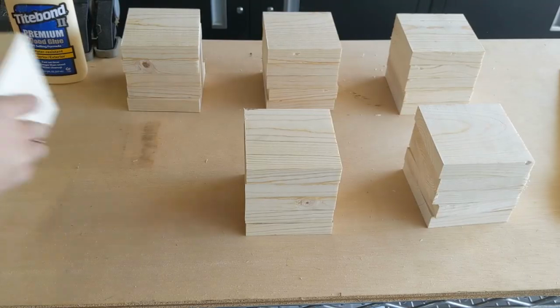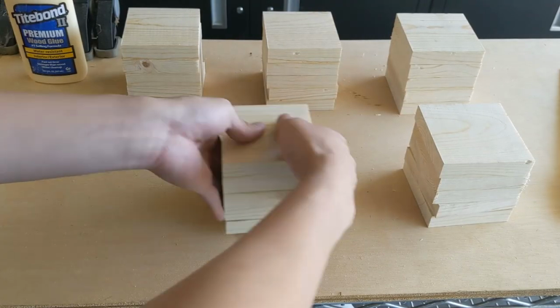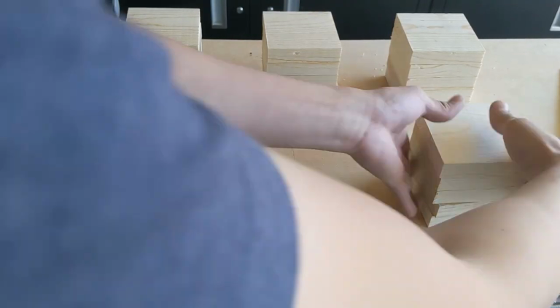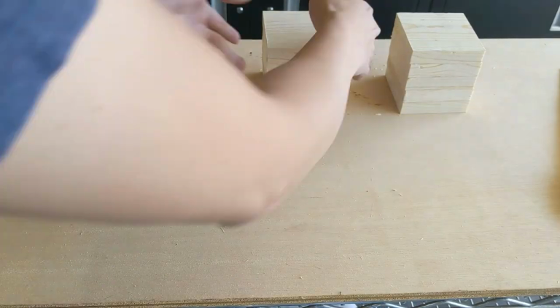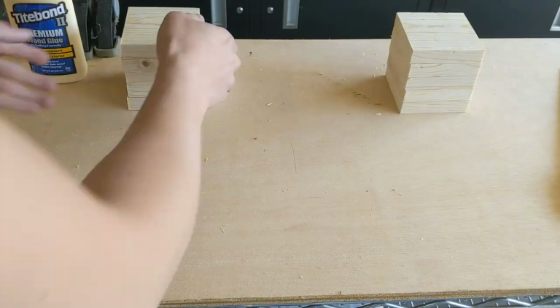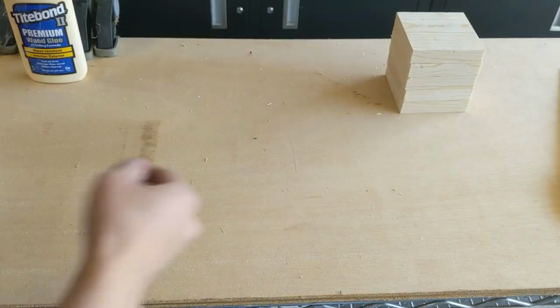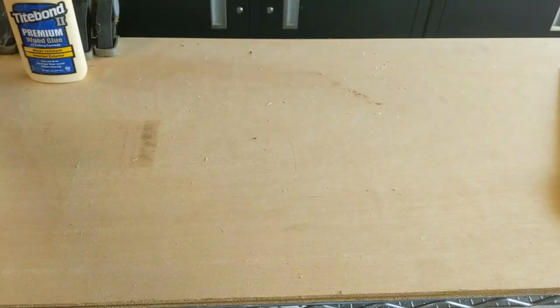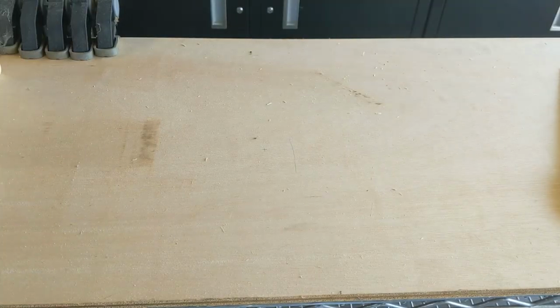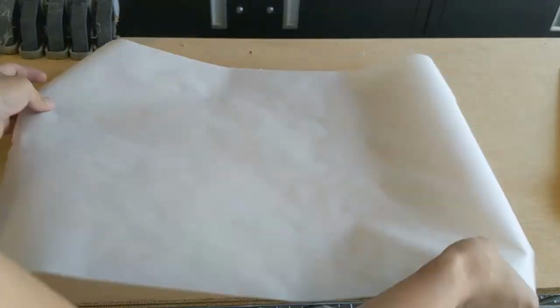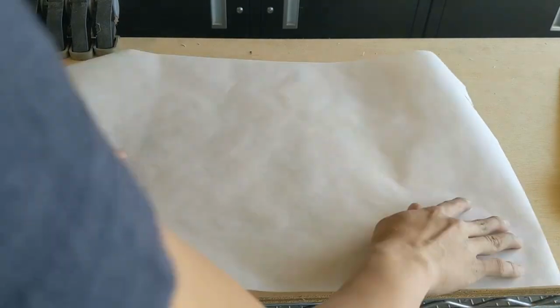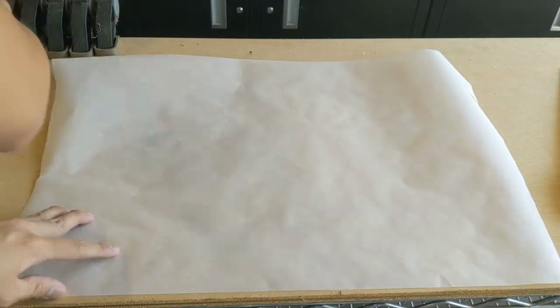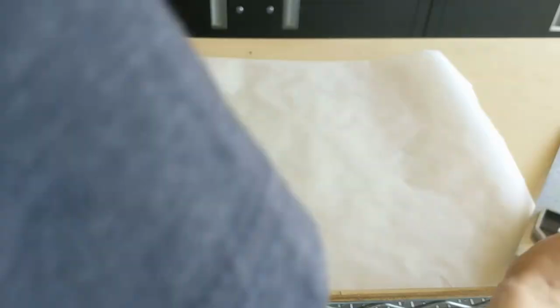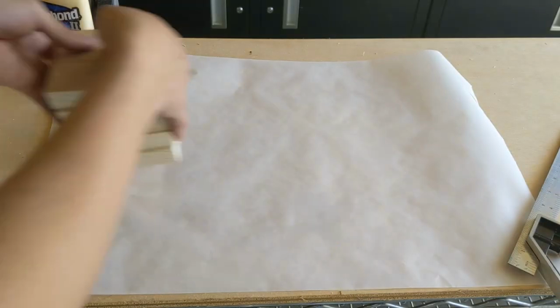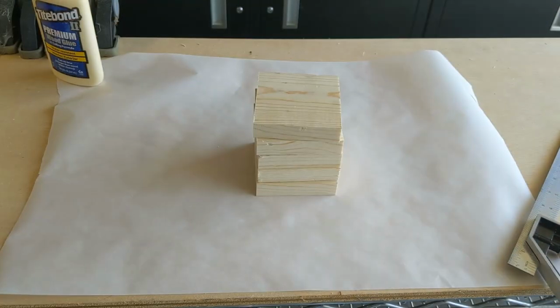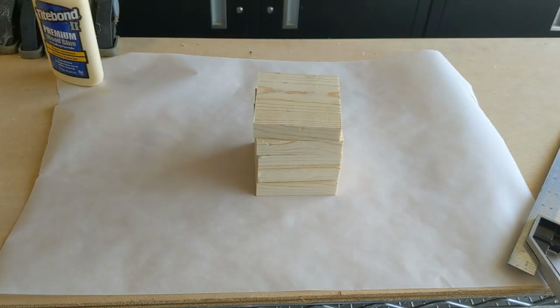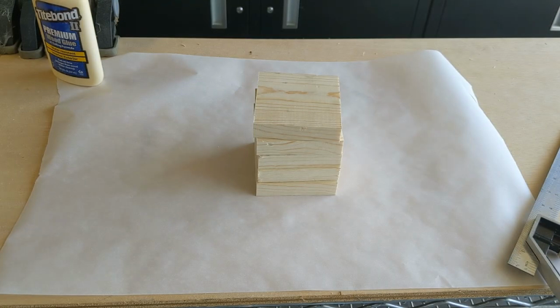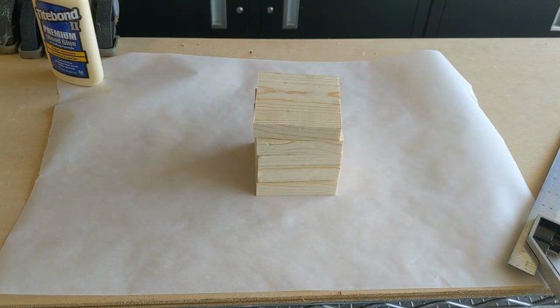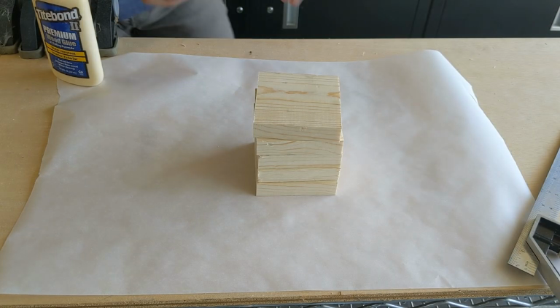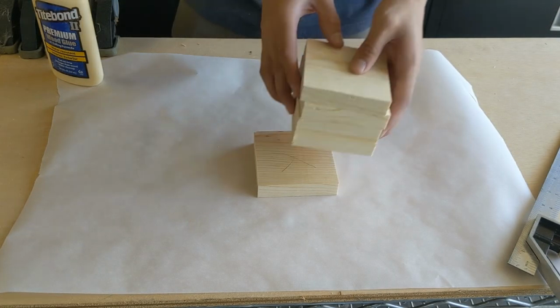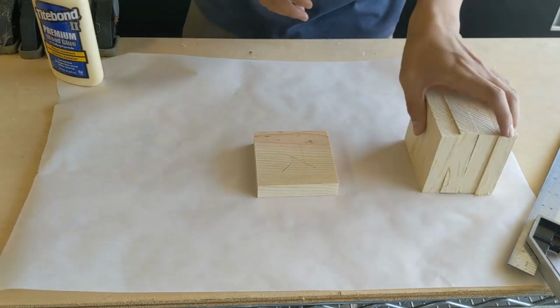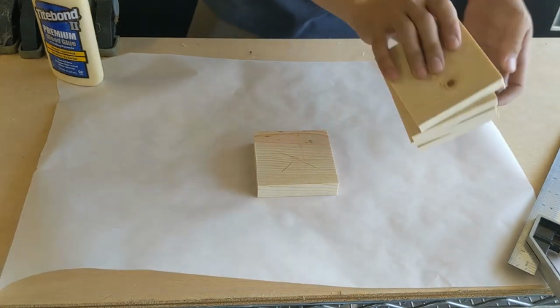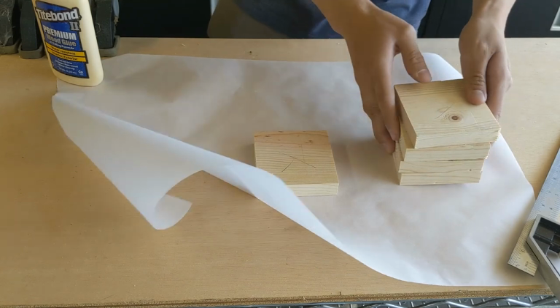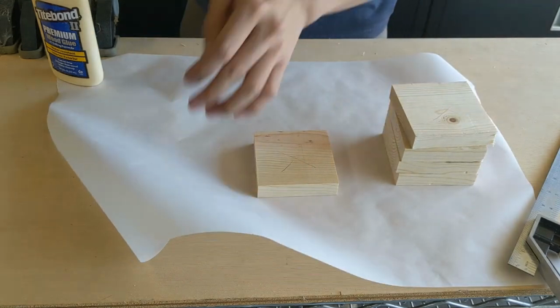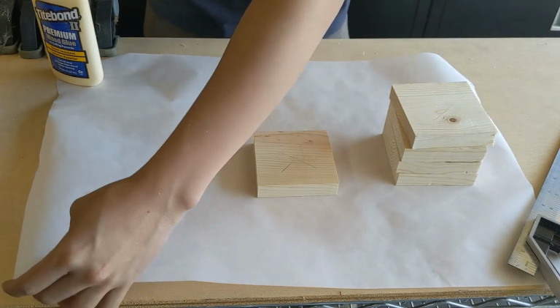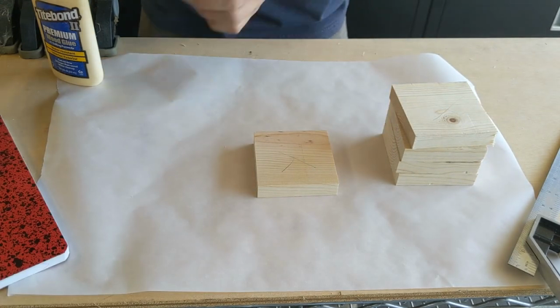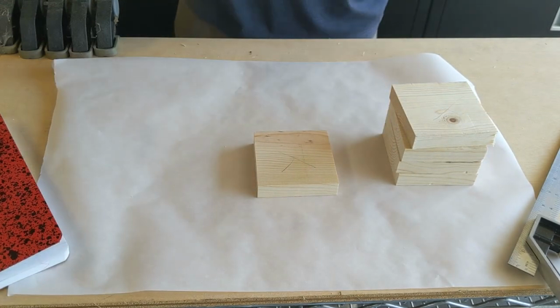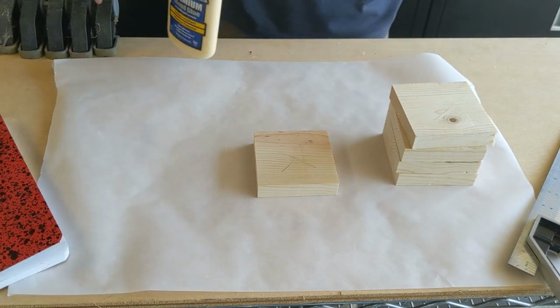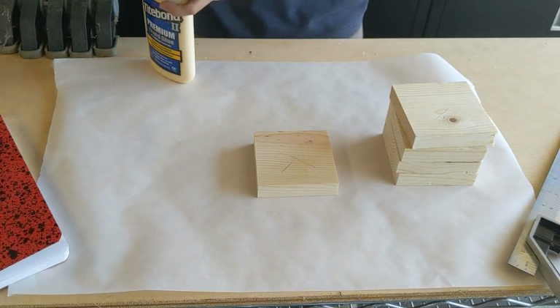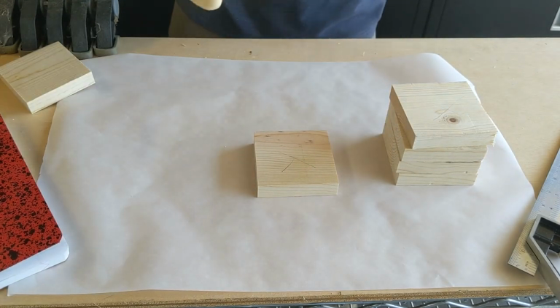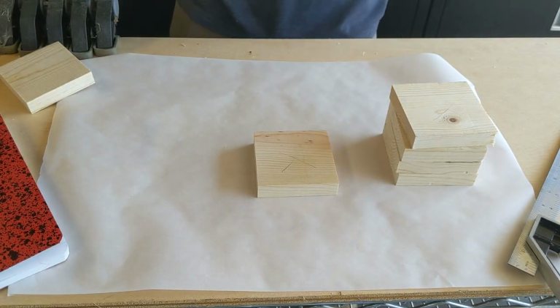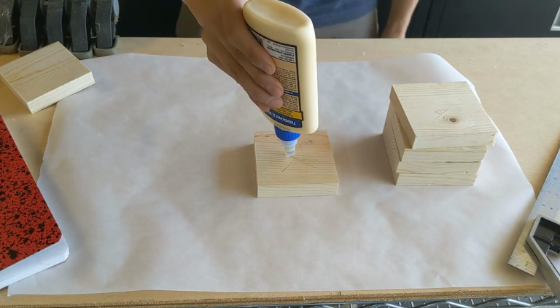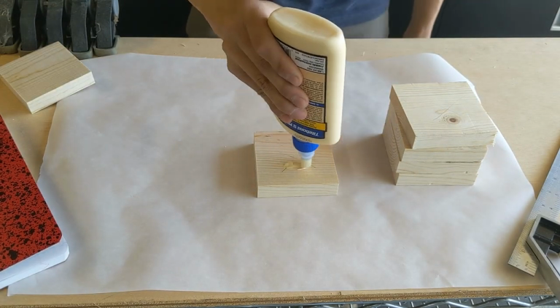Gluing usually ends up being the funnest part of the project — I don't know if it's a texture thing, but I really like it. I tried to get the glue on the whole surface of the board that I'm gluing so that it creates a tight bond between the sandwiched pieces.